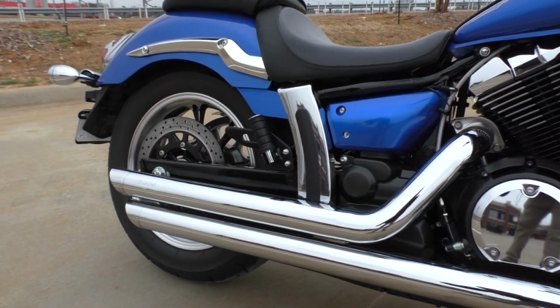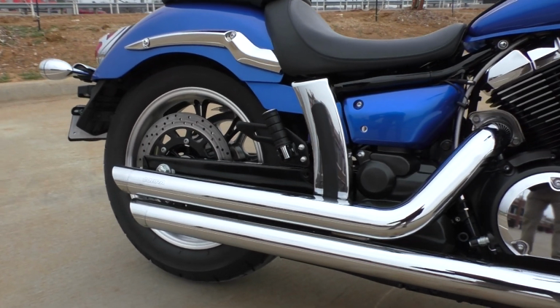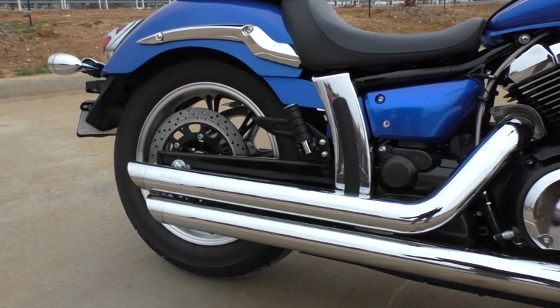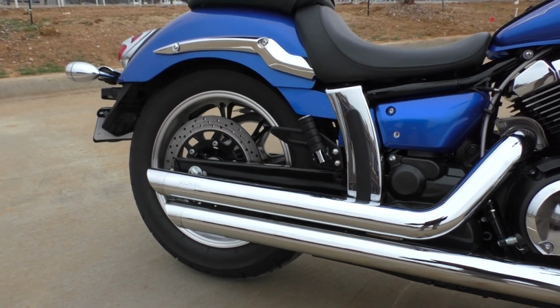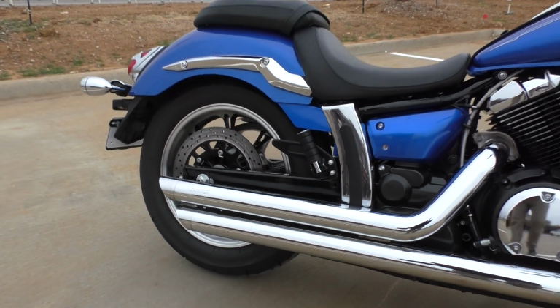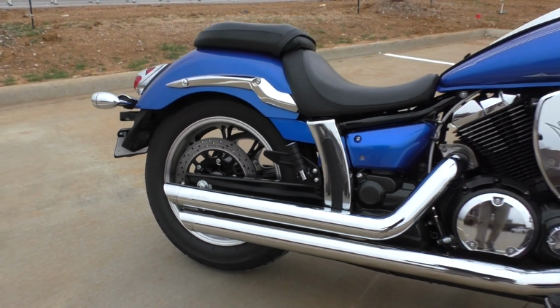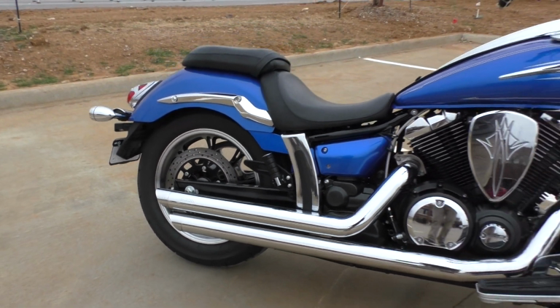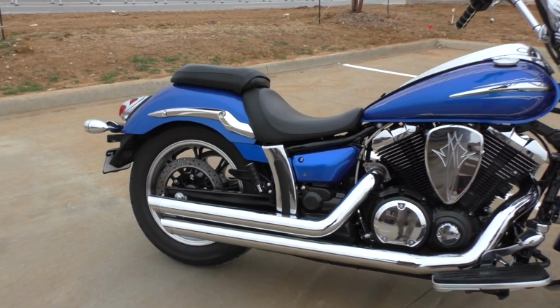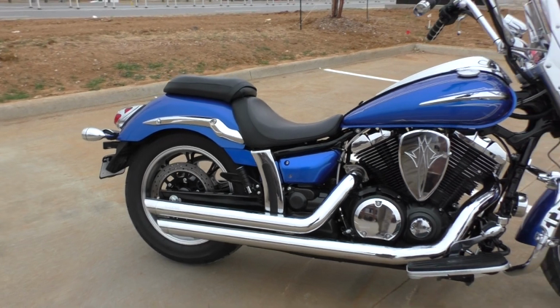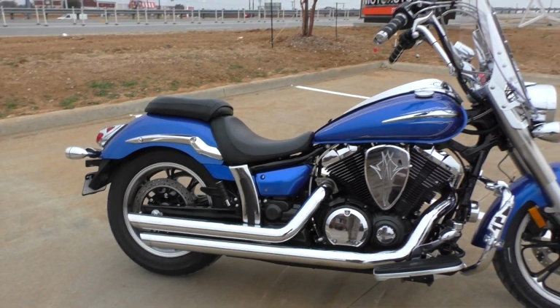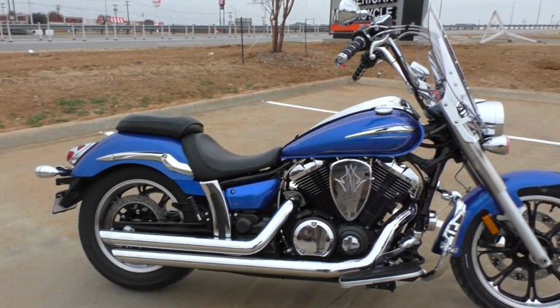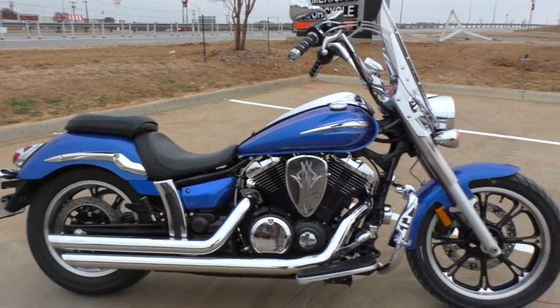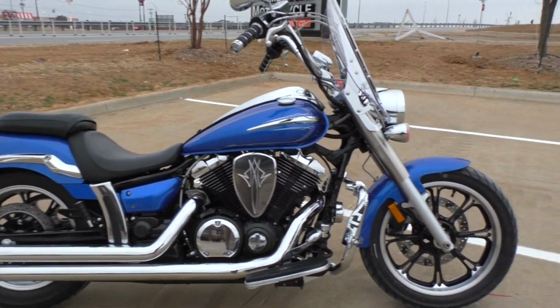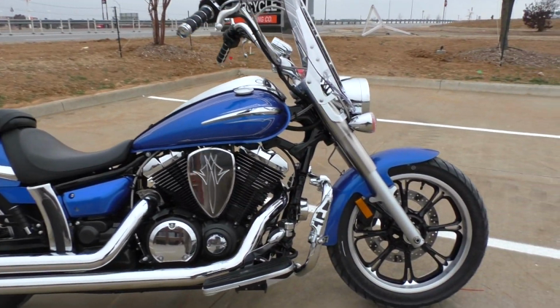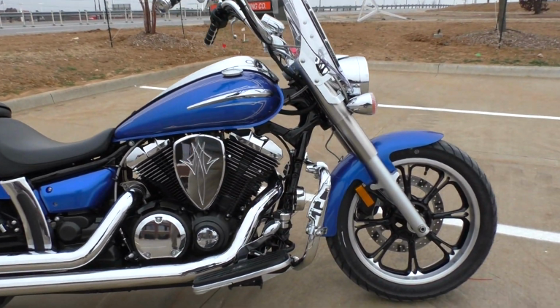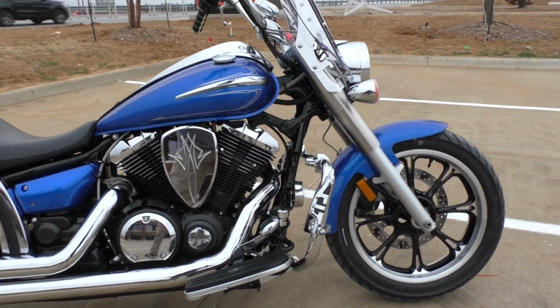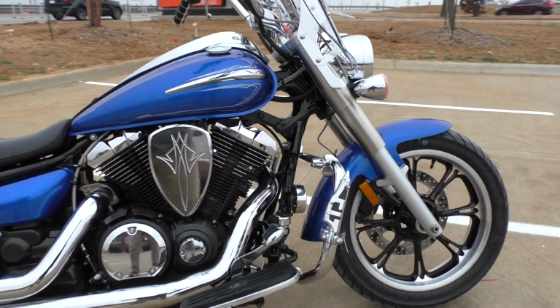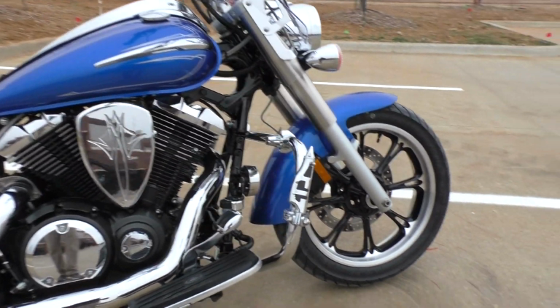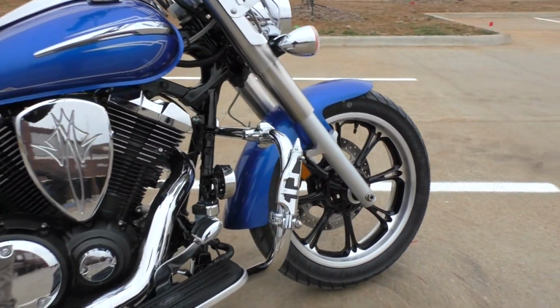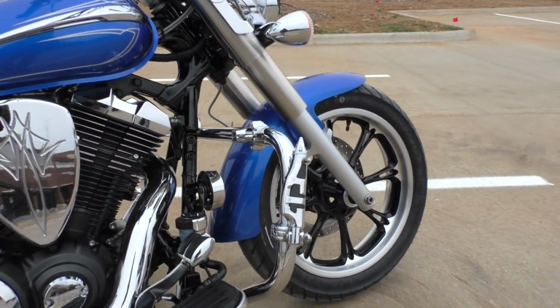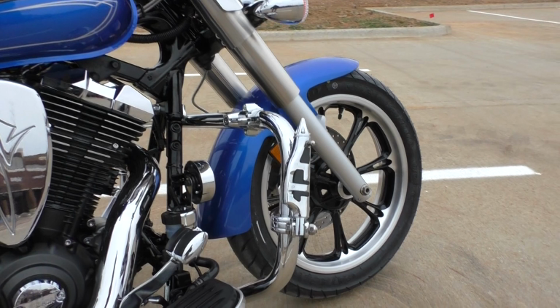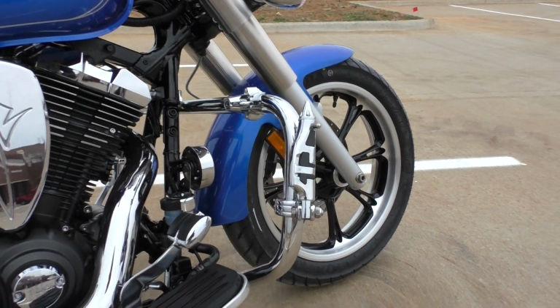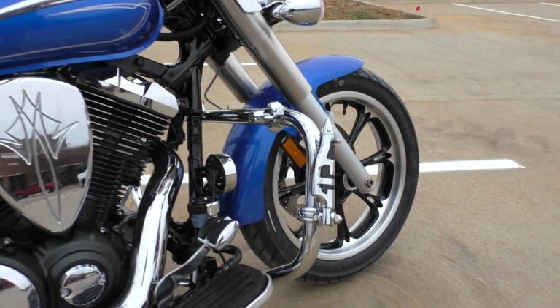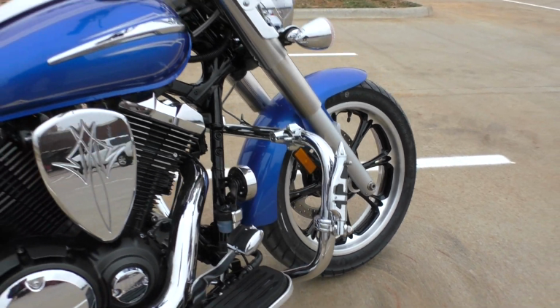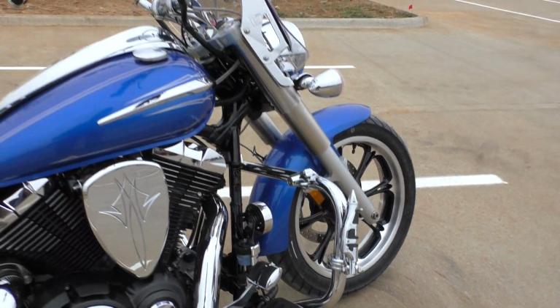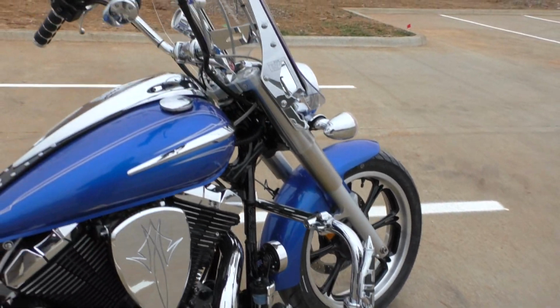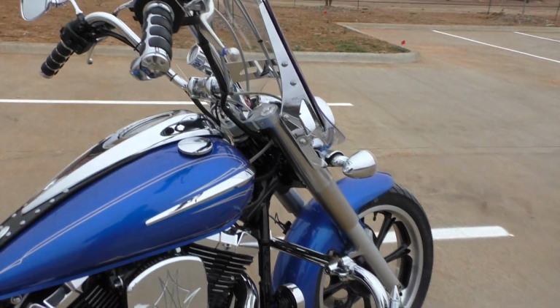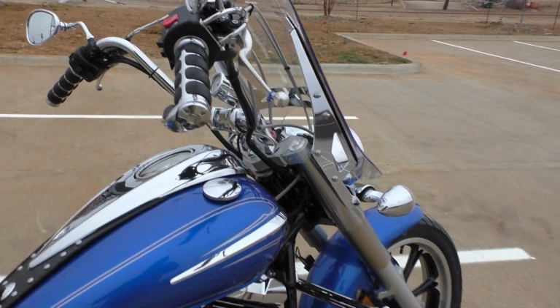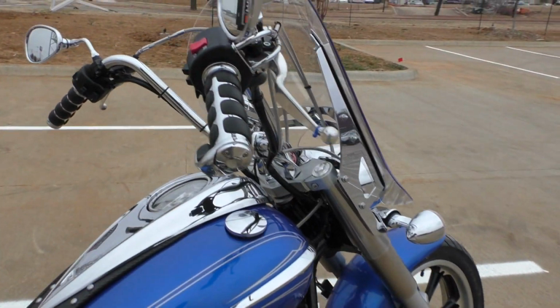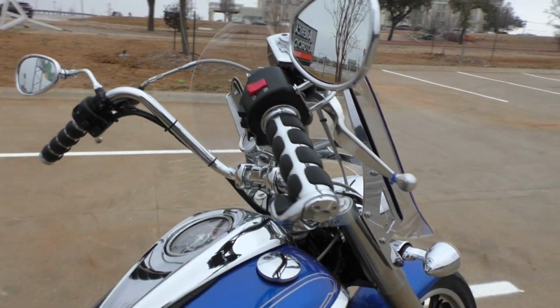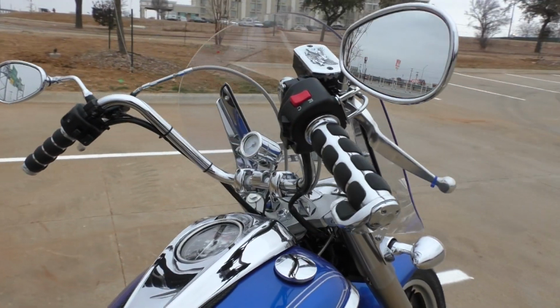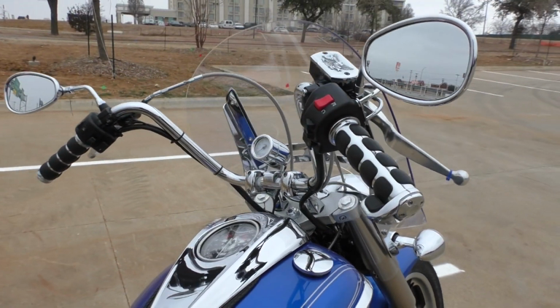It's got some upgraded full-length Cobra pipes with a chrome finish. We also got the added-on engine guard with some highway pegs installed, and it's got some taller handlebars.